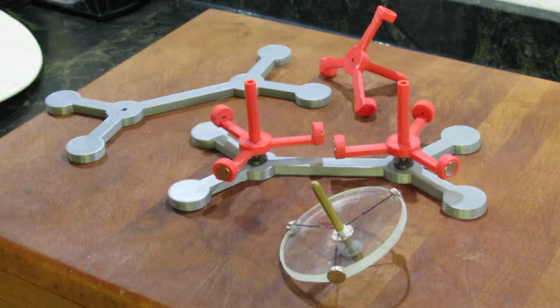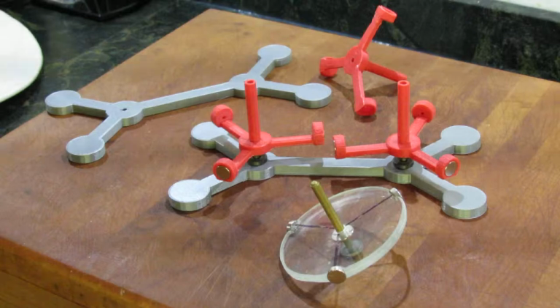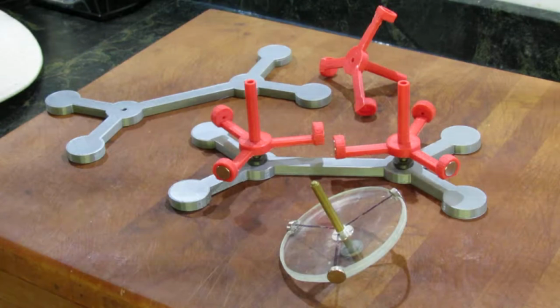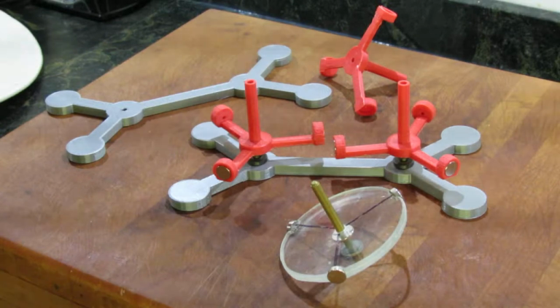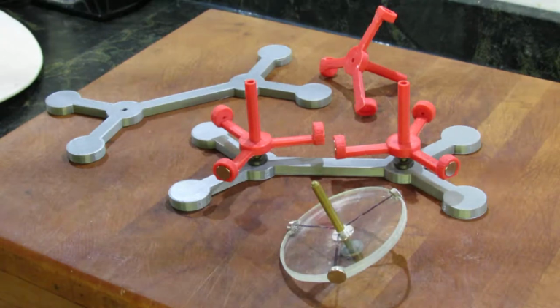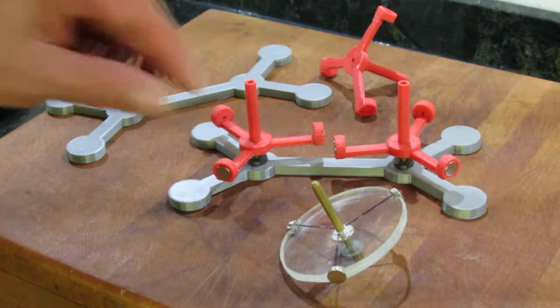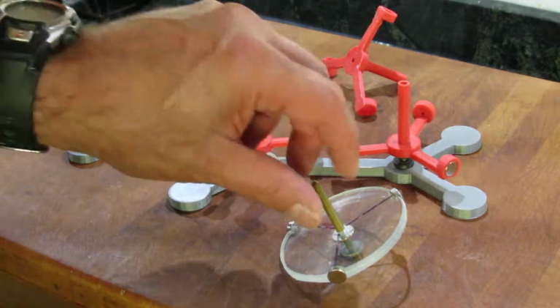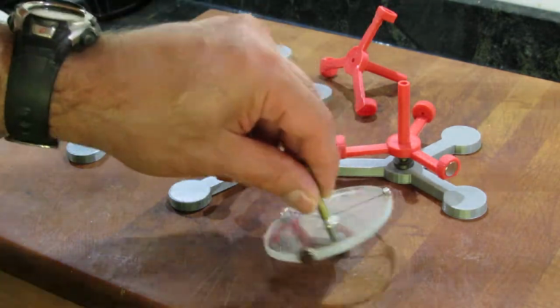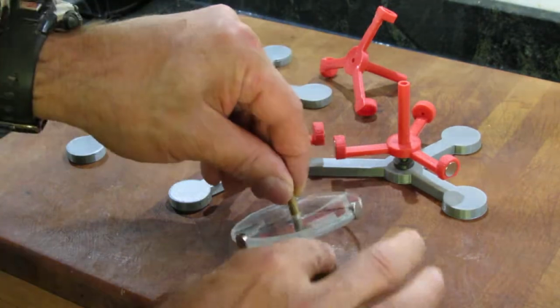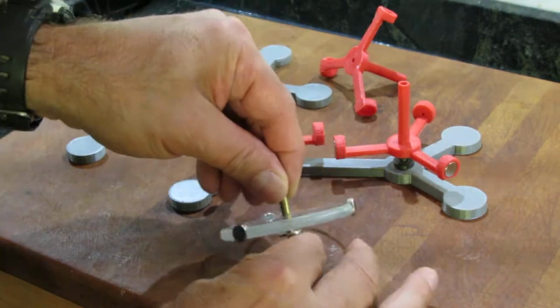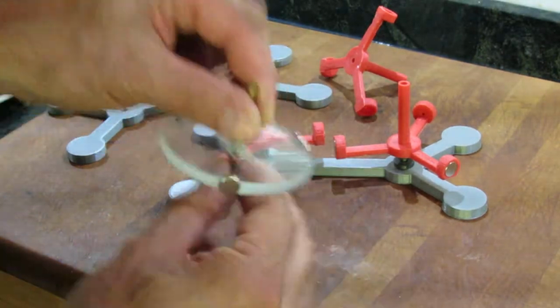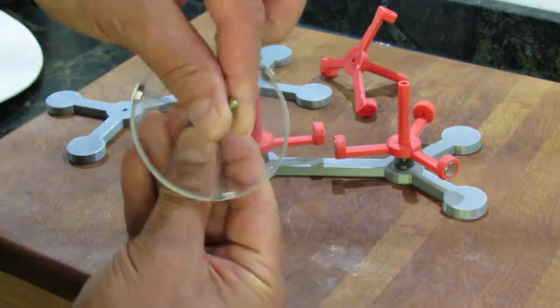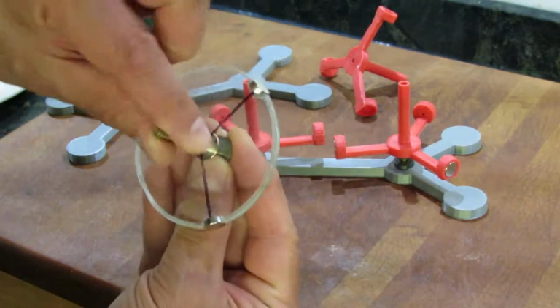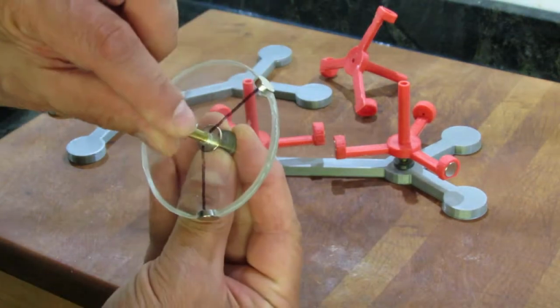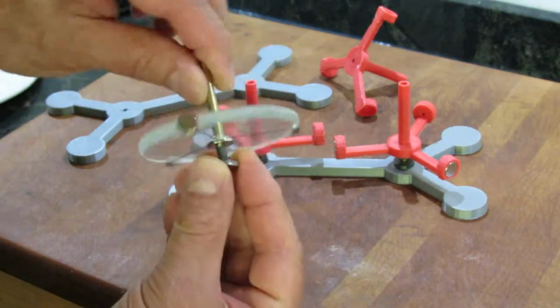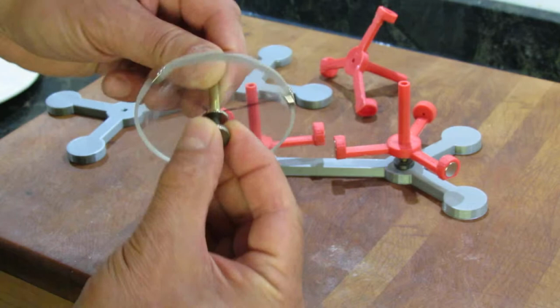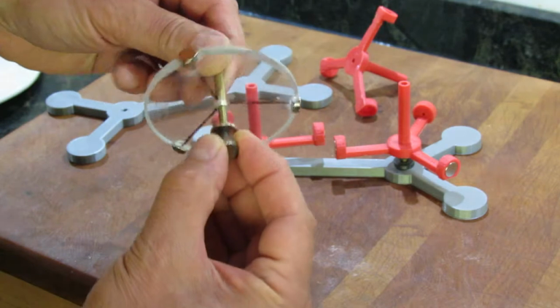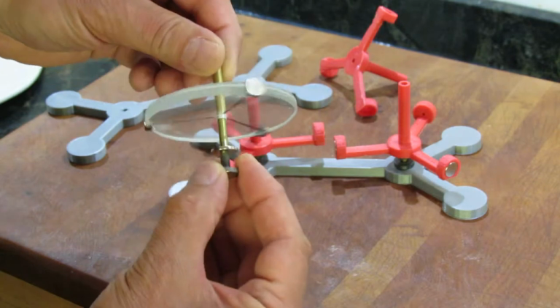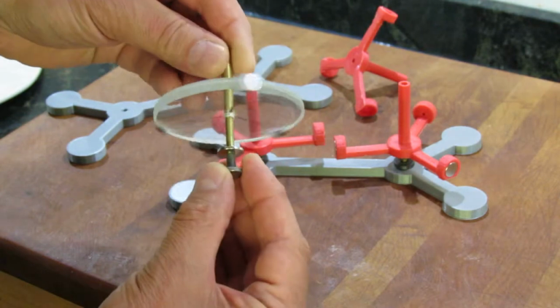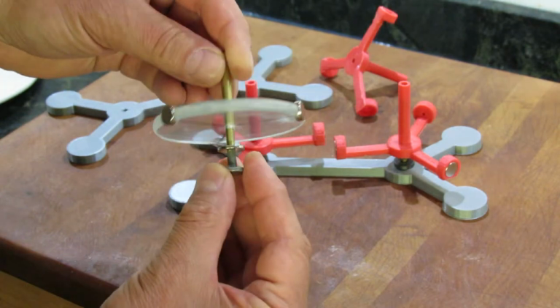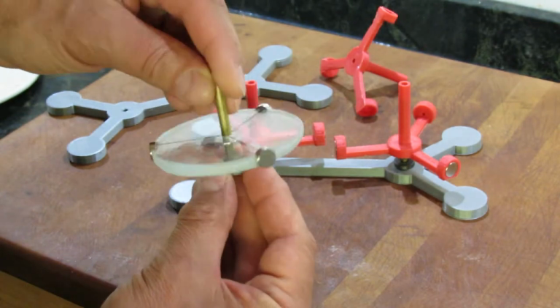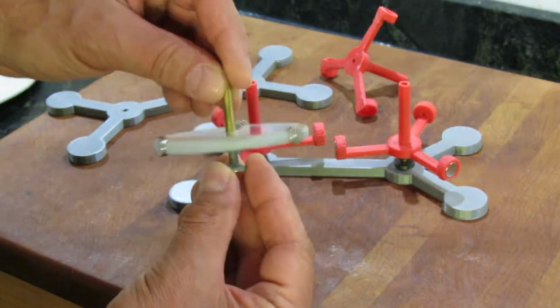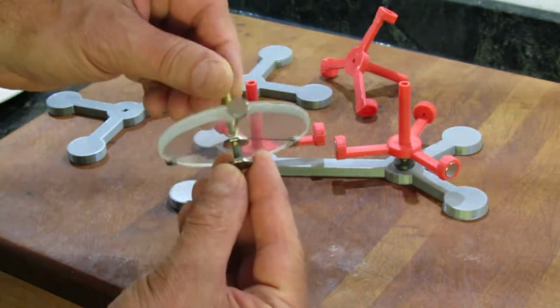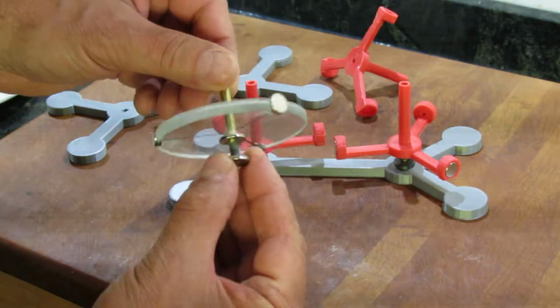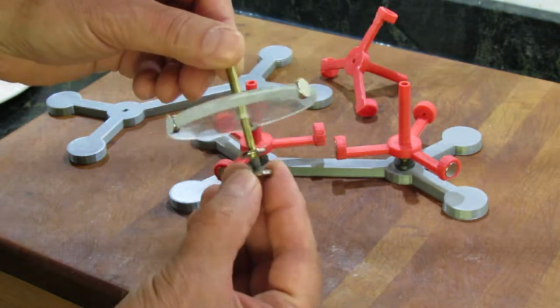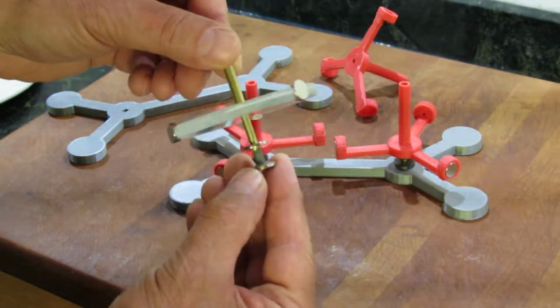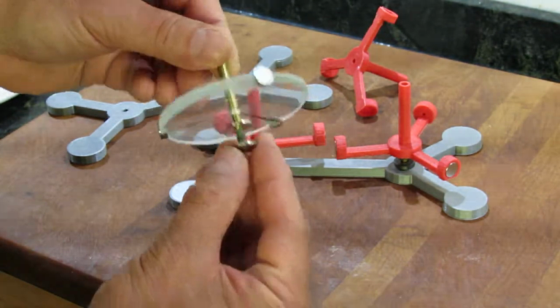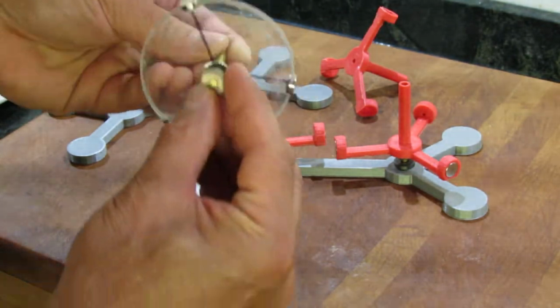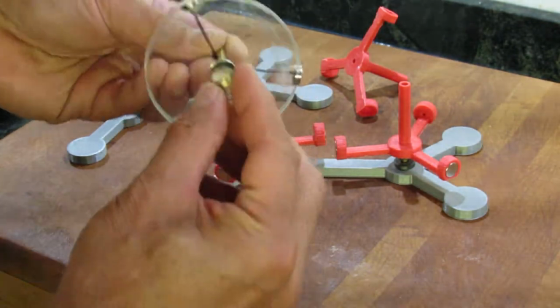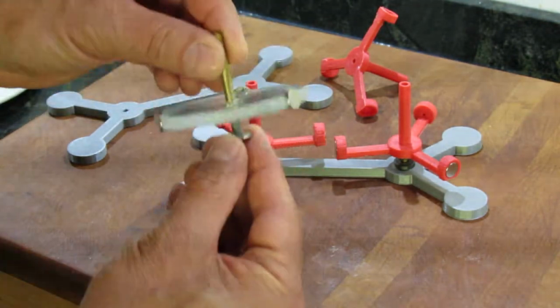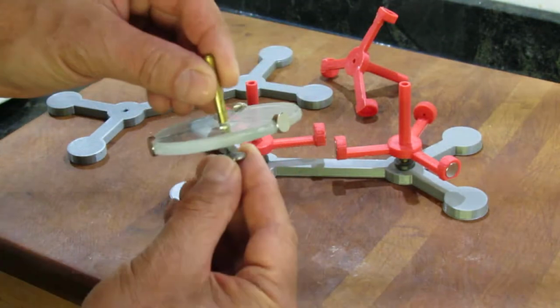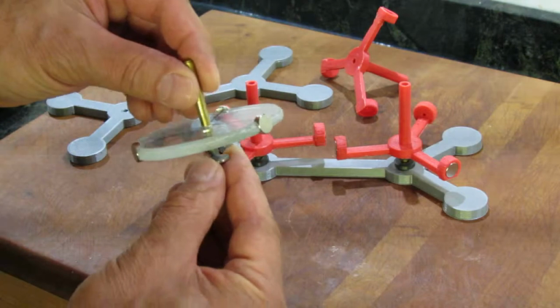The original magnetic spin toys that I made about a year ago were made kind of crudely in my shop out of plexiglass with magnets epoxied to shafts.